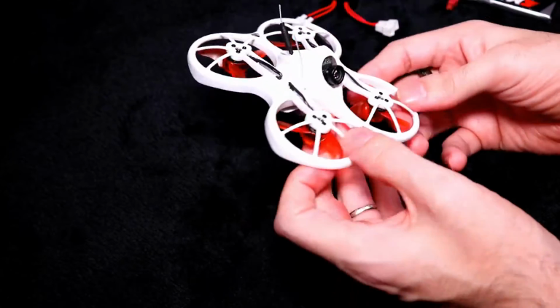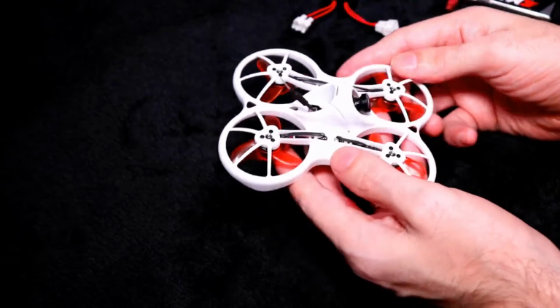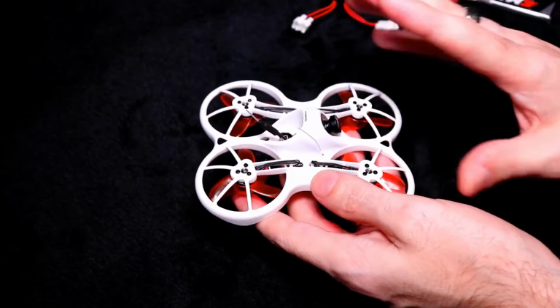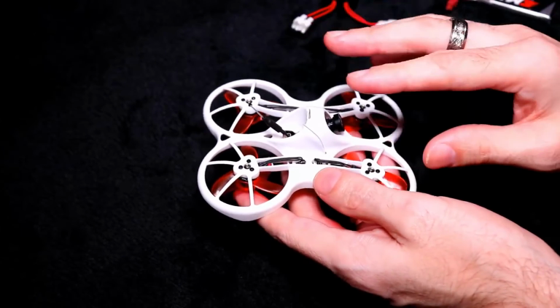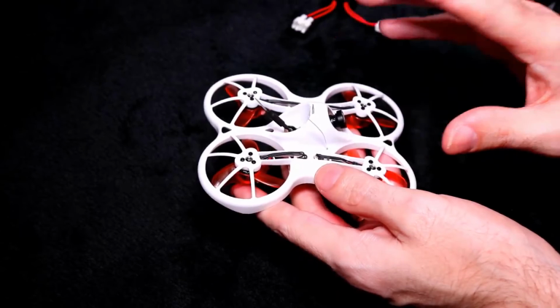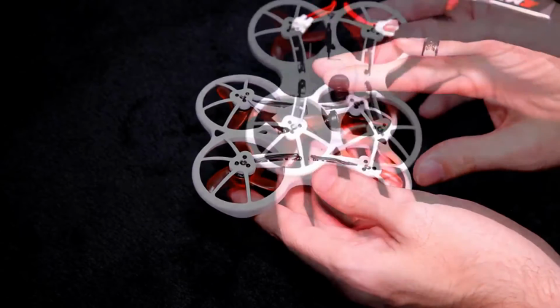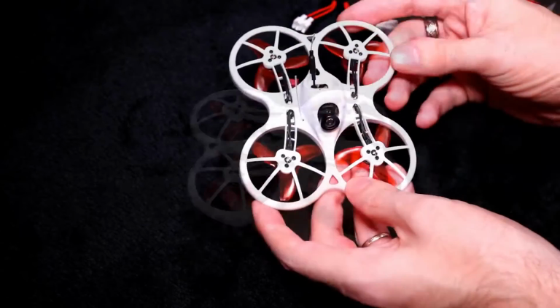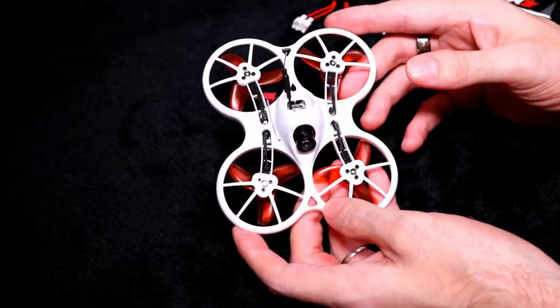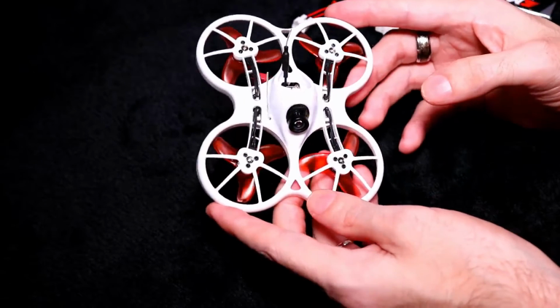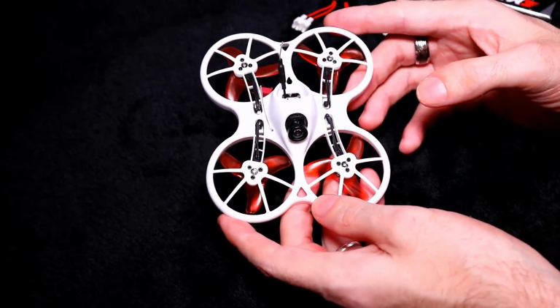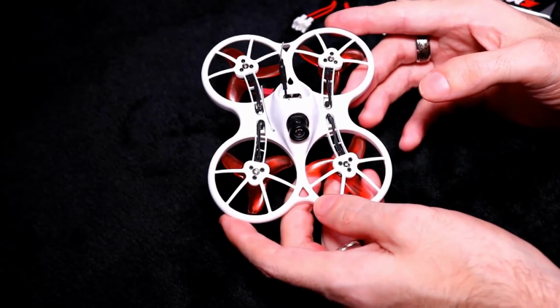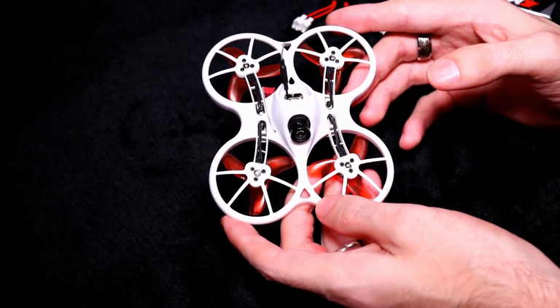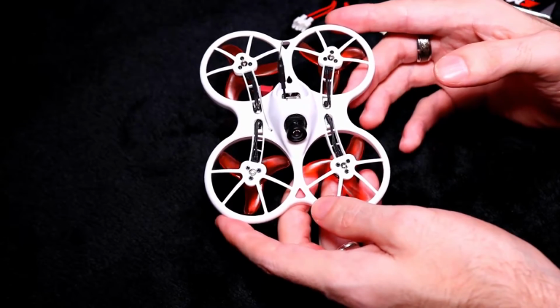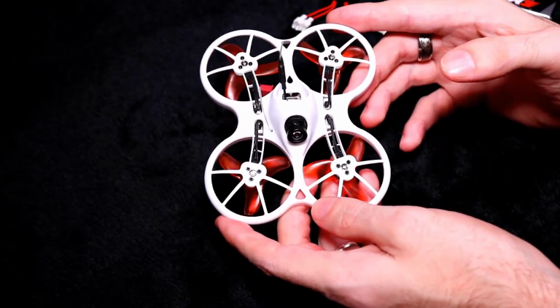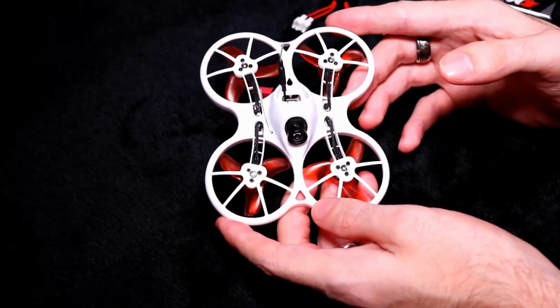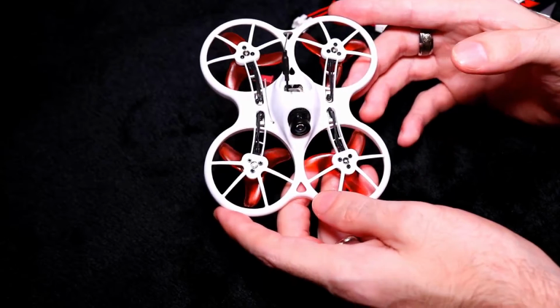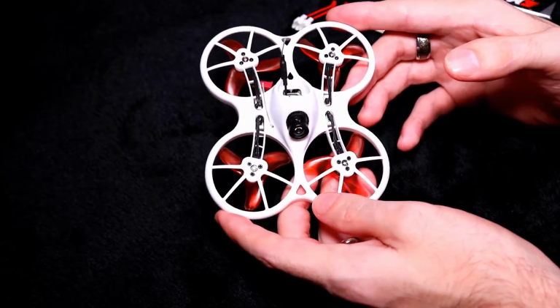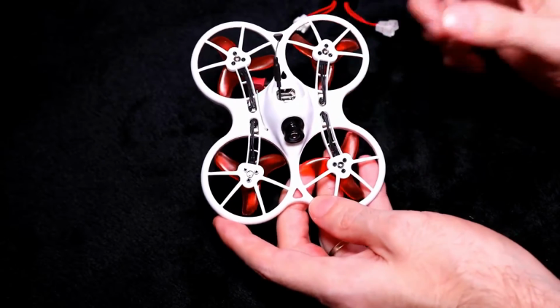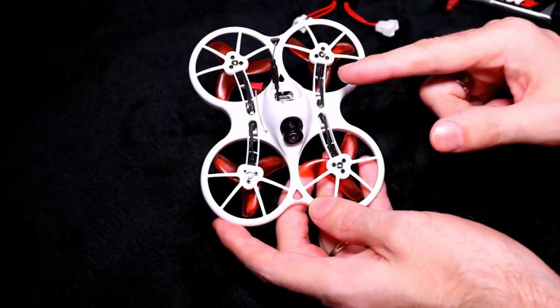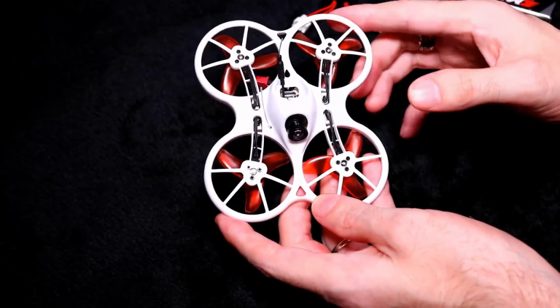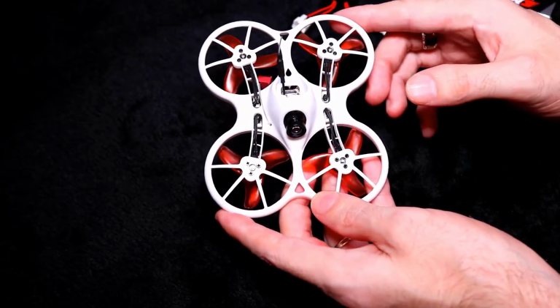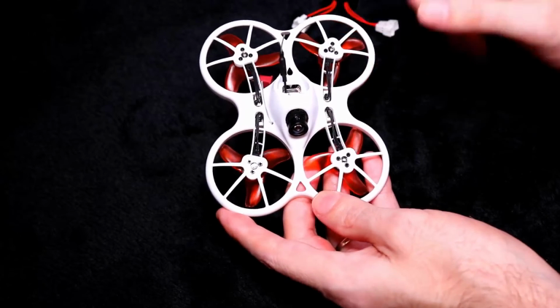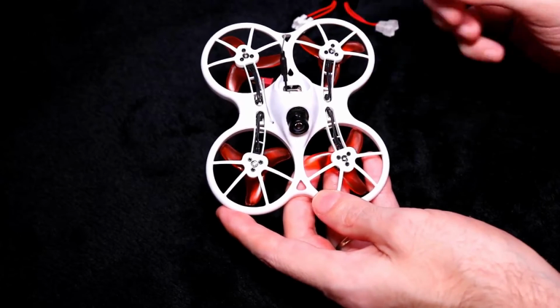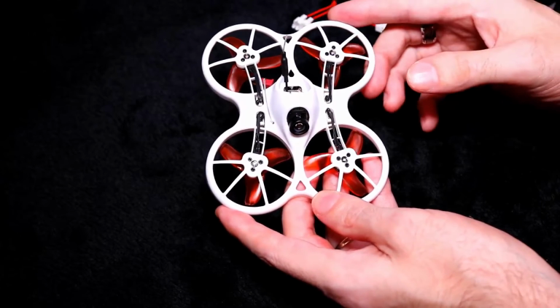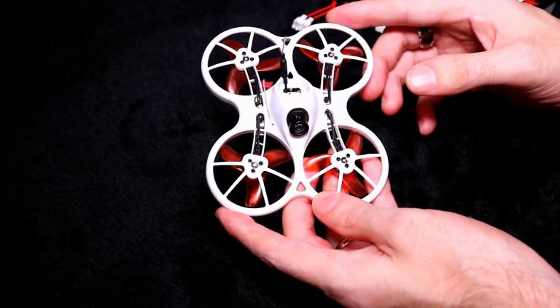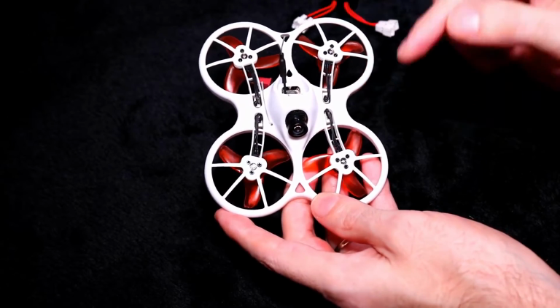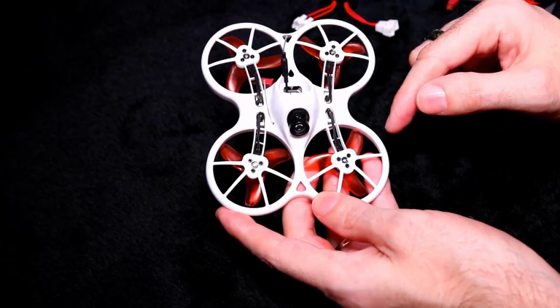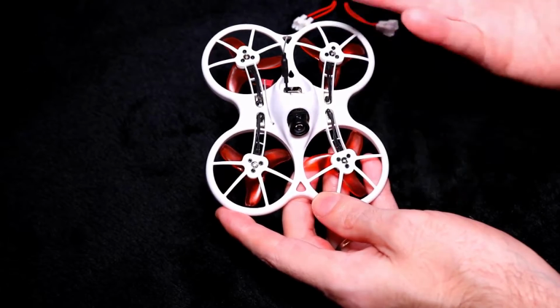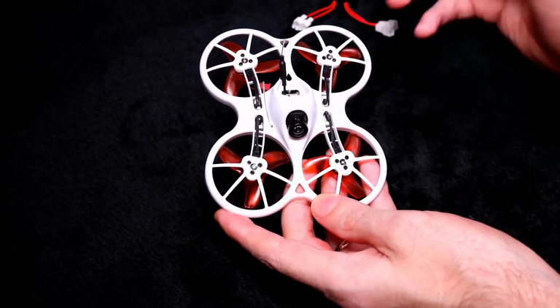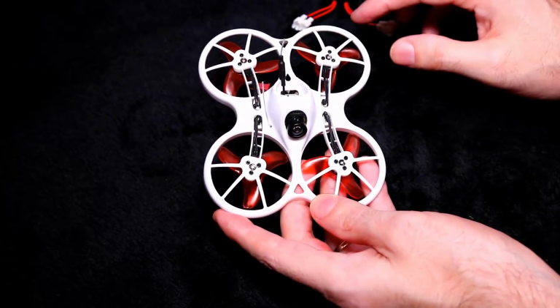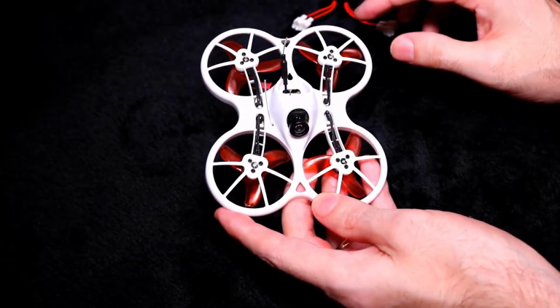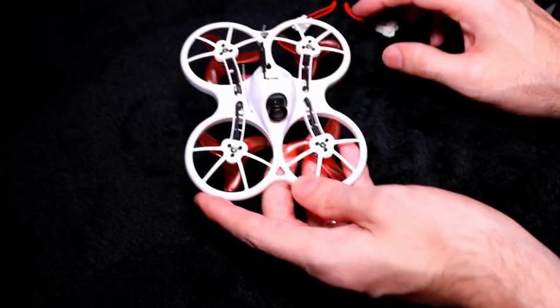I have done some modifications to it. You can also pick it up in the ready-to-fly version which comes with a transmitter and goggles. This is the bind-and-fly version. You can check the link in the description below to get whichever one you want.